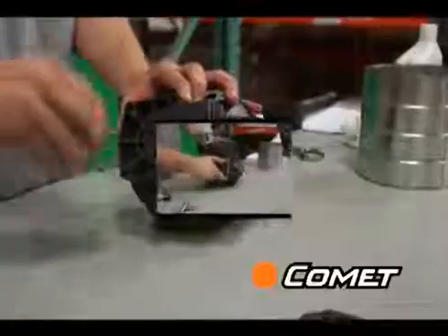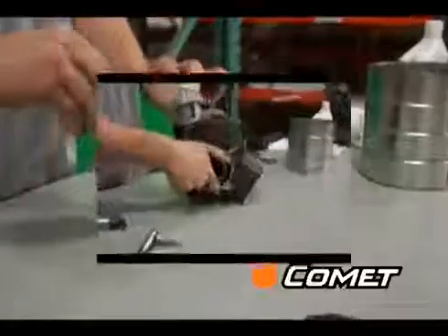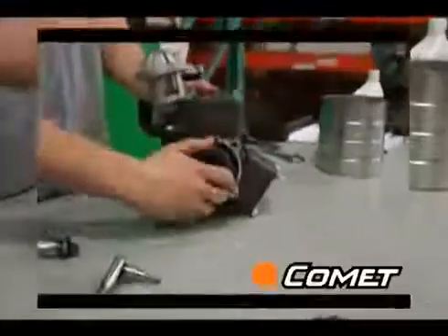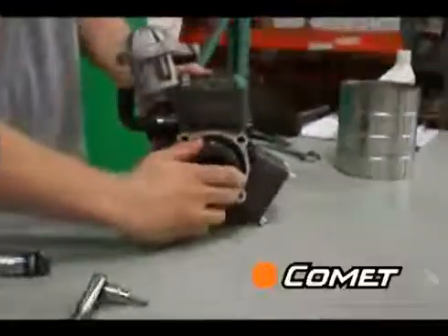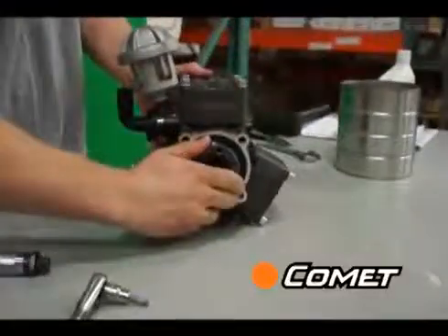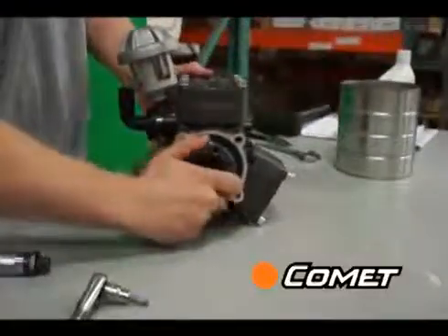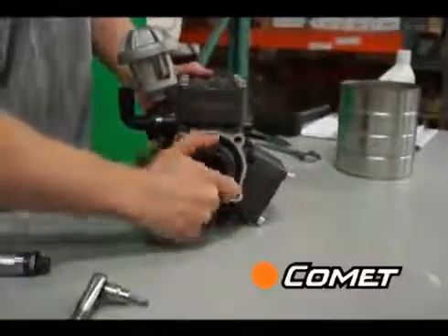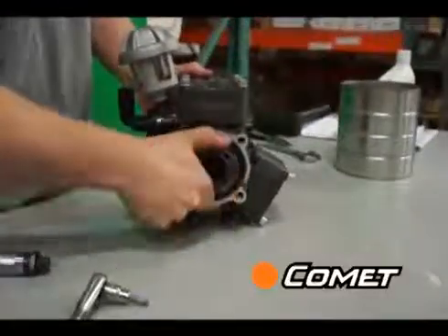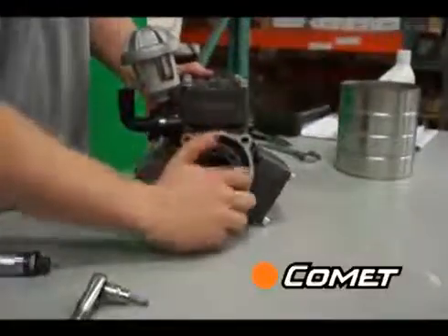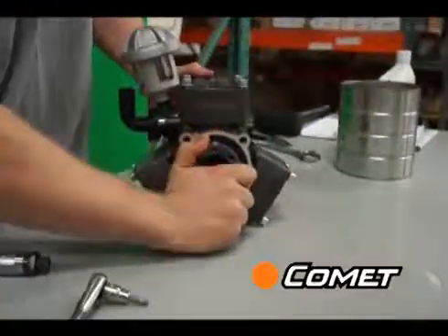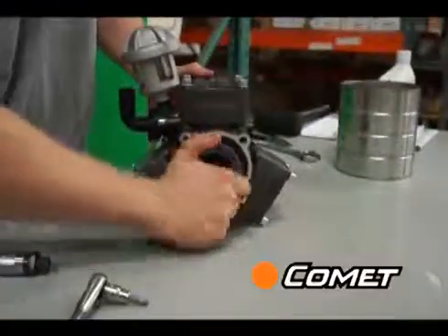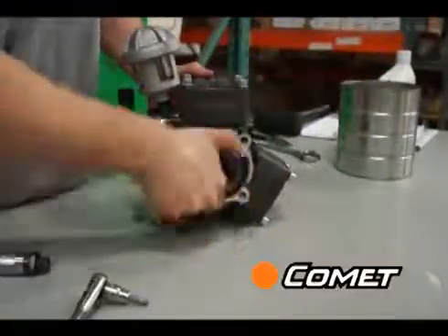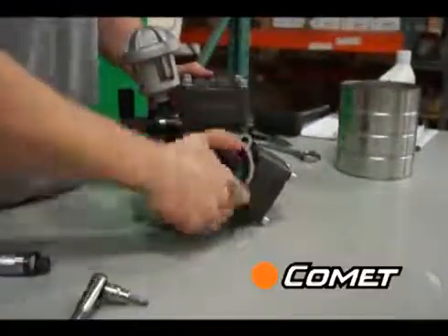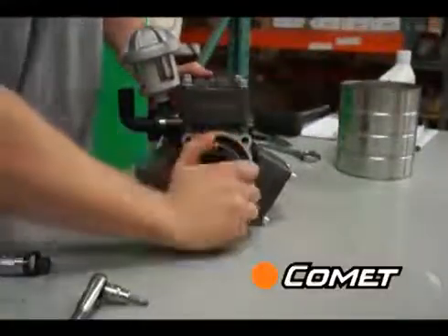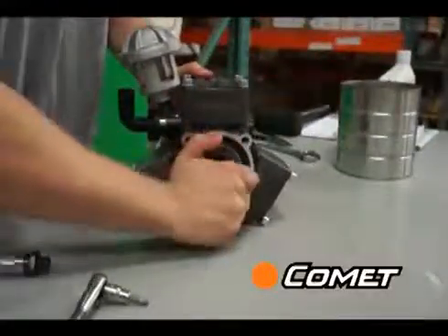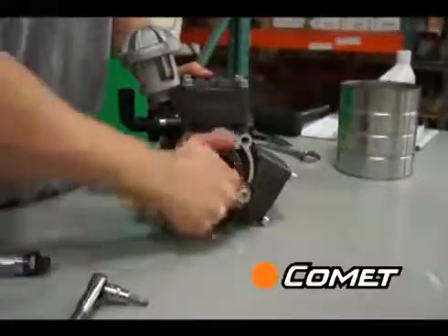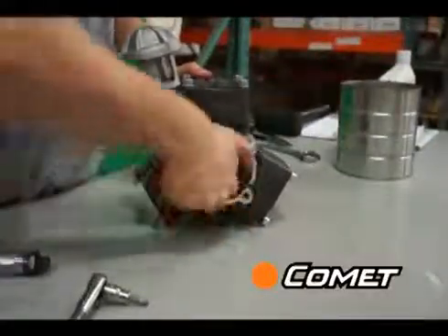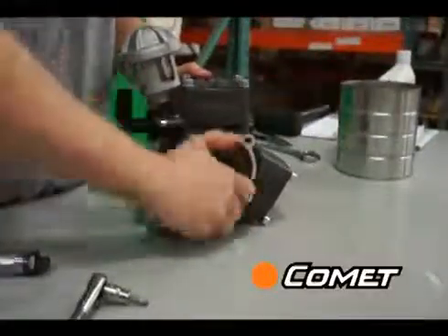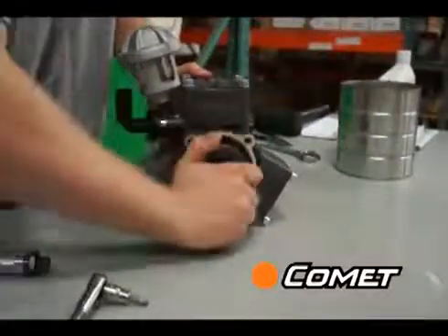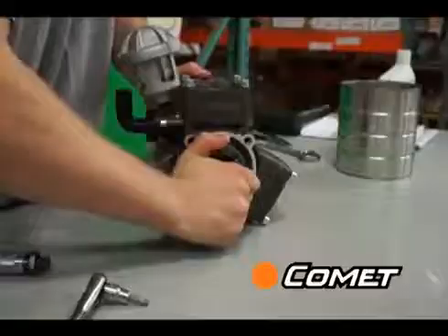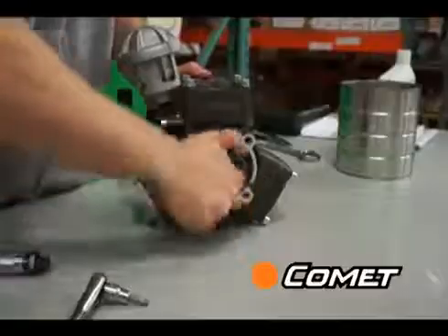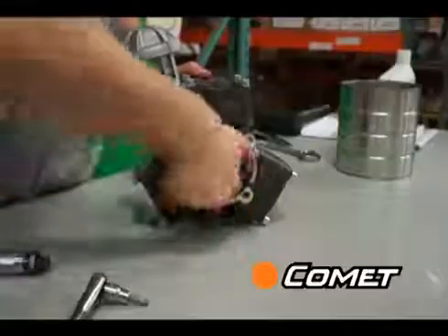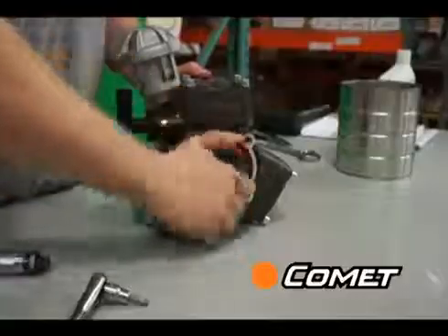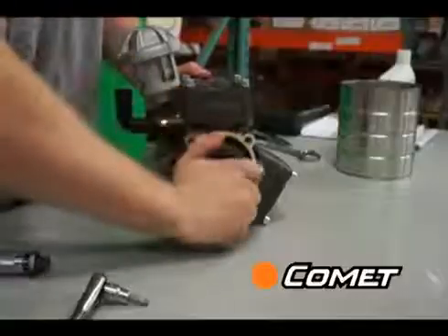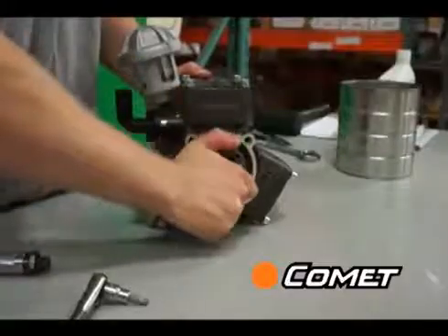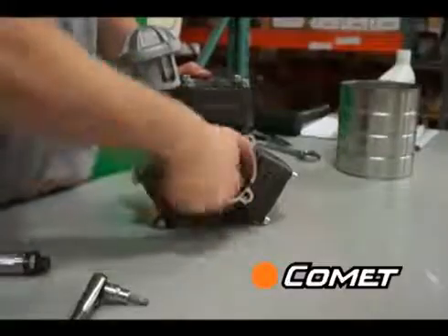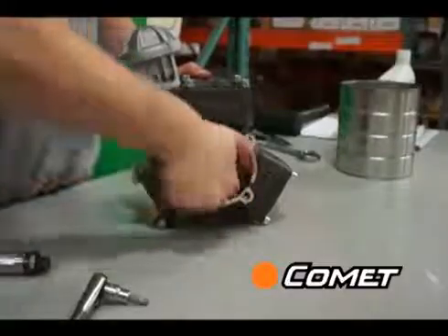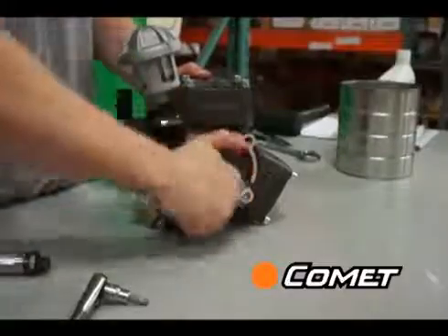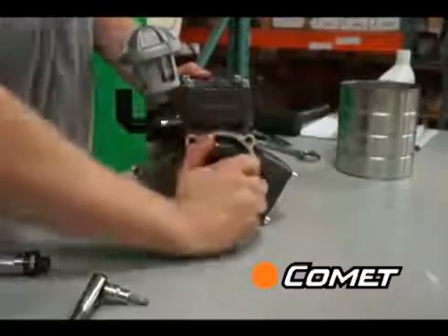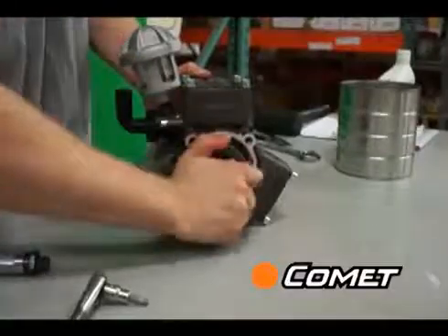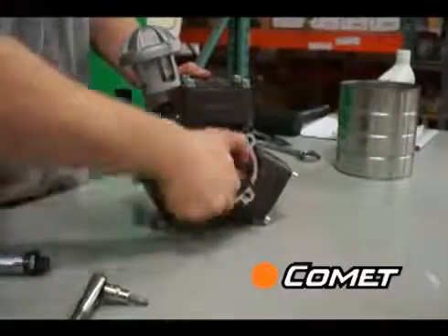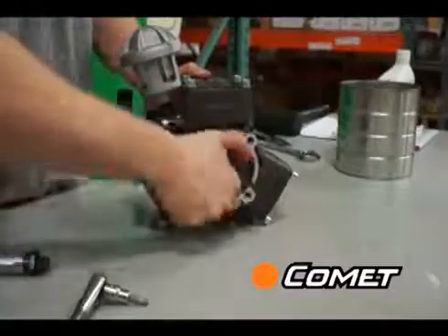Next, turn the shaft by hand to make sure everything is moving freely and that you don't hear any strange noises. You should hear just a smooth vacuum sound.